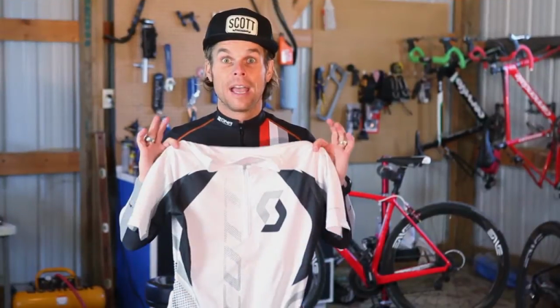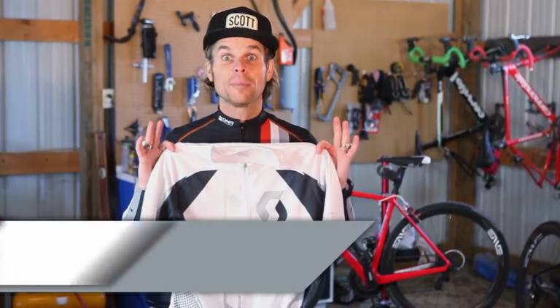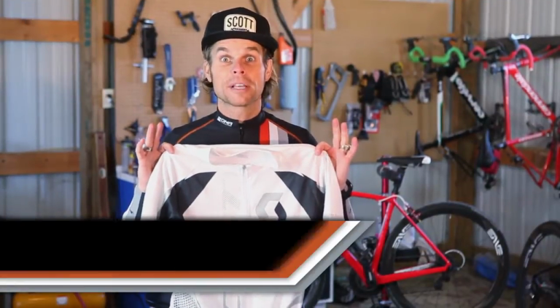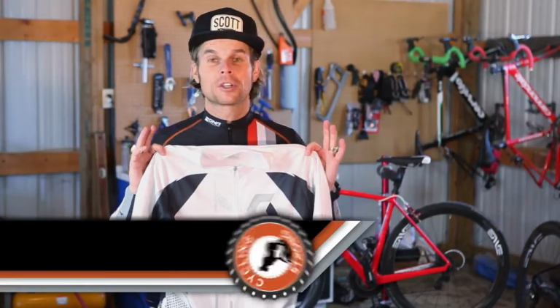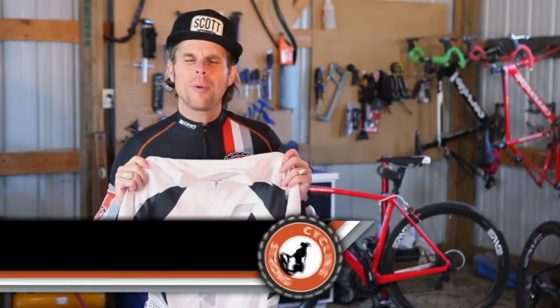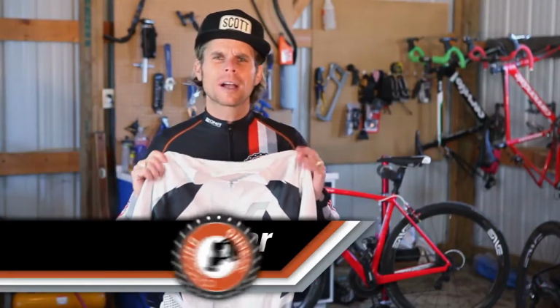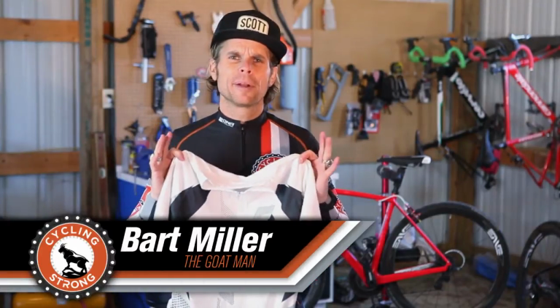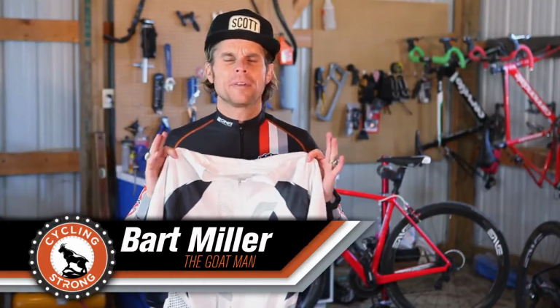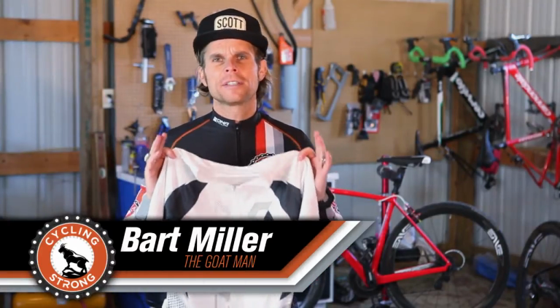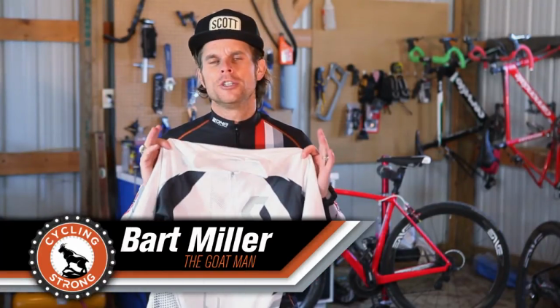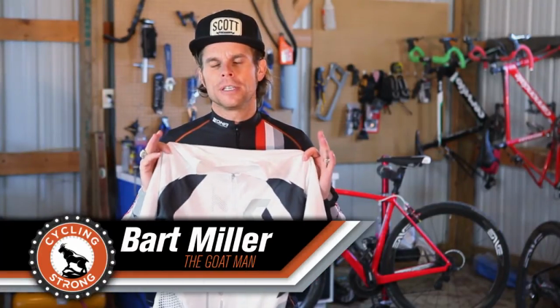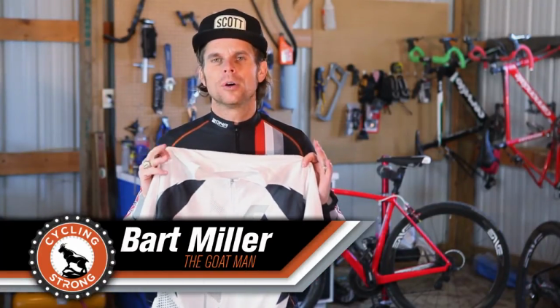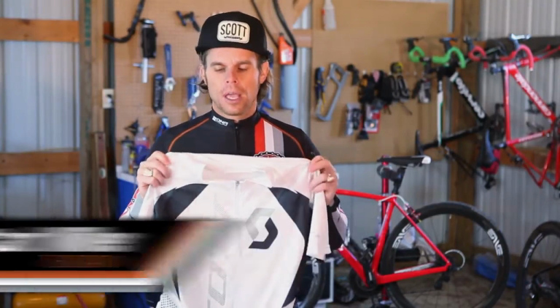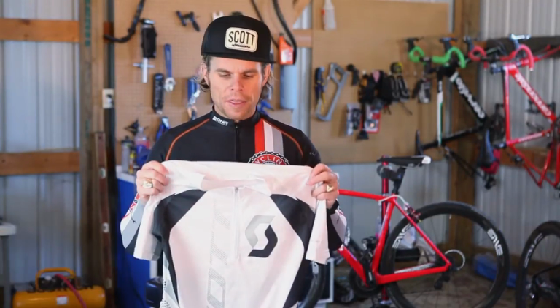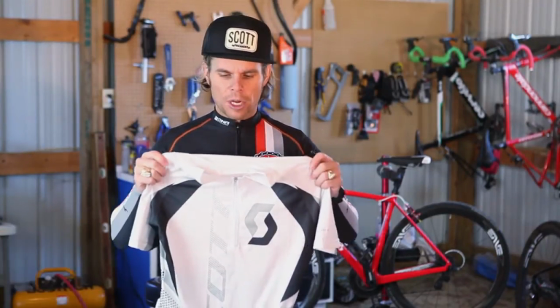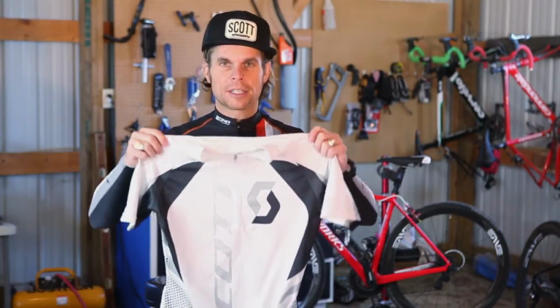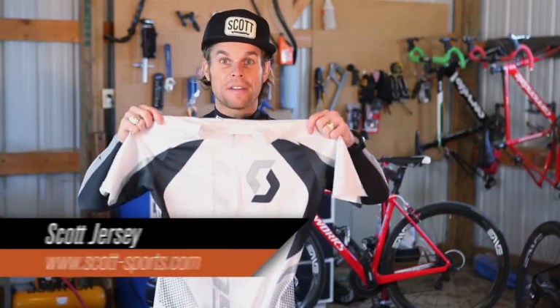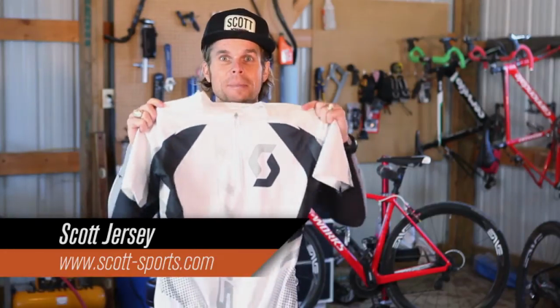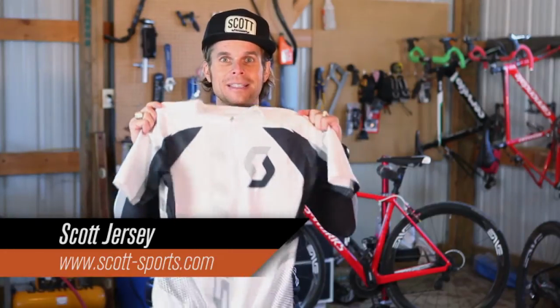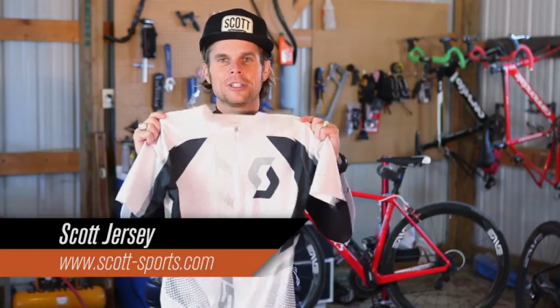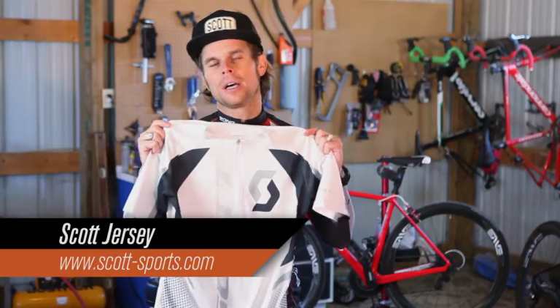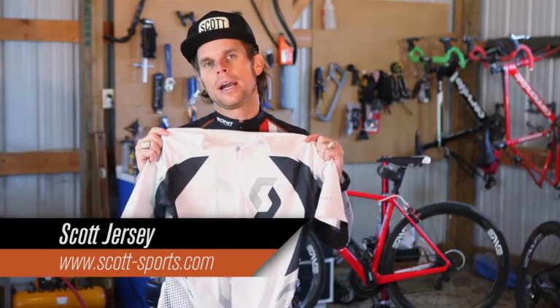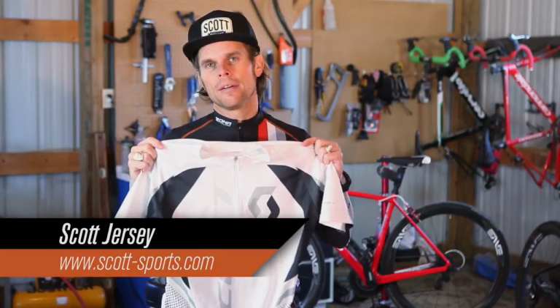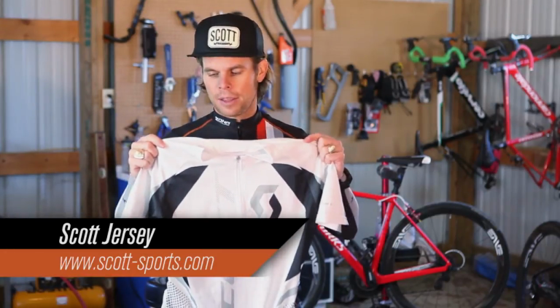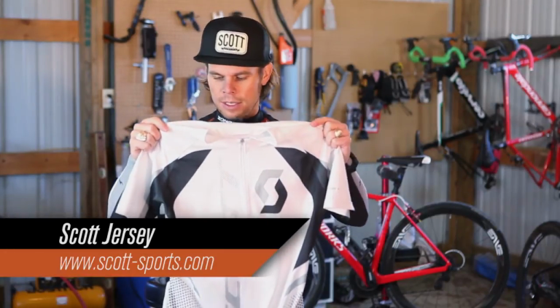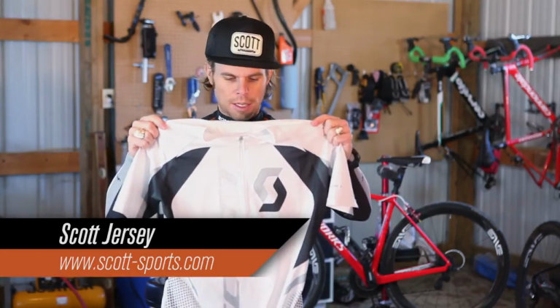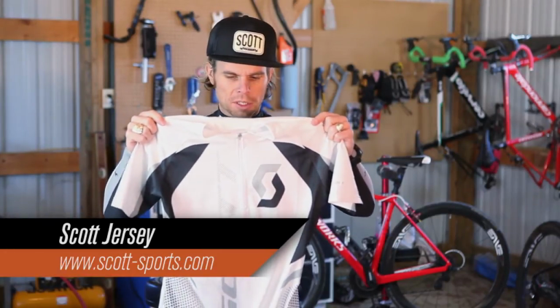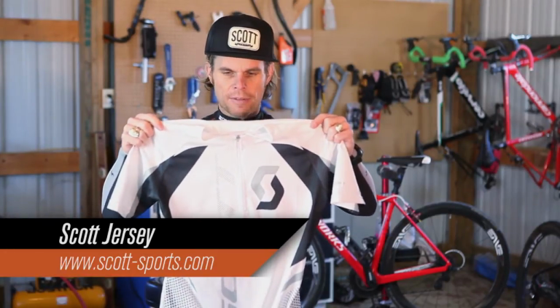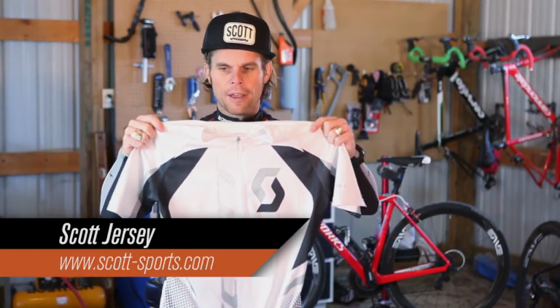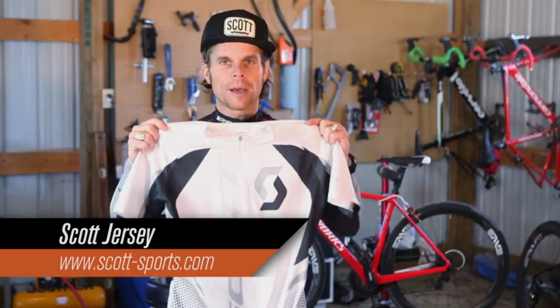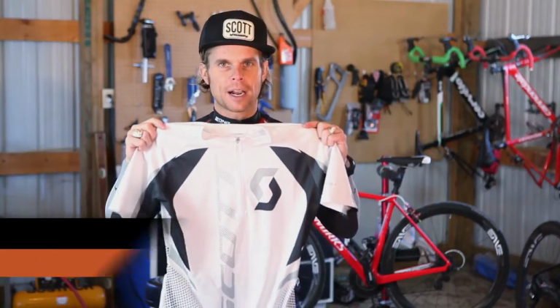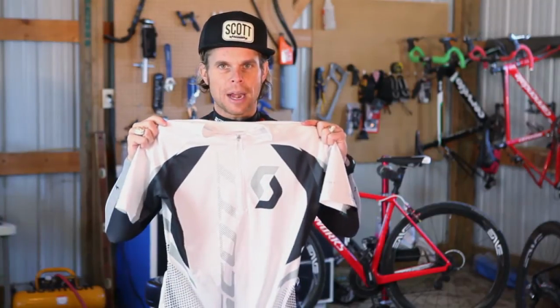Hey, Bart Miller here with Cycling Strong. I want to talk a little bit about differences in jerseys. I found this amazing Scott jersey online — love it. I think it's the coolest thing ever for what I'm going to talk about right now.